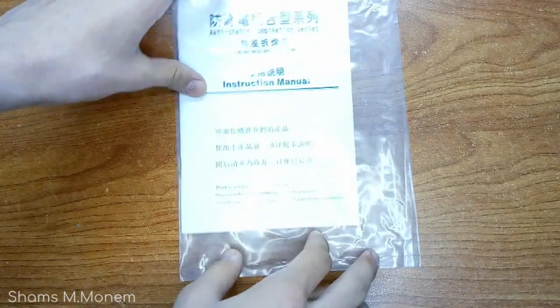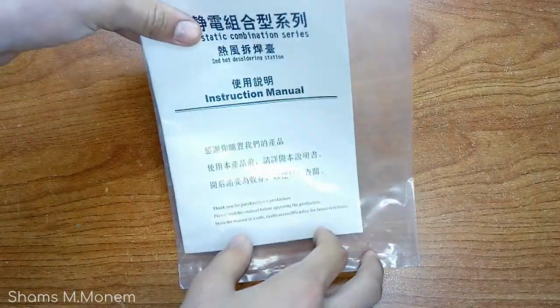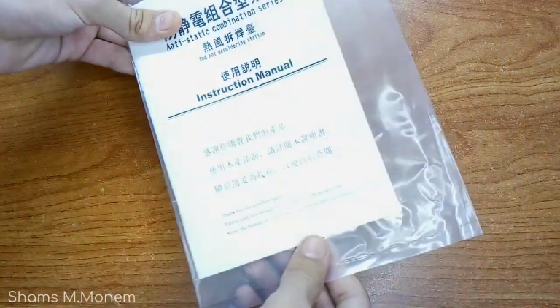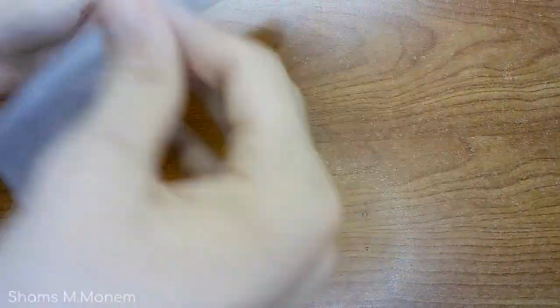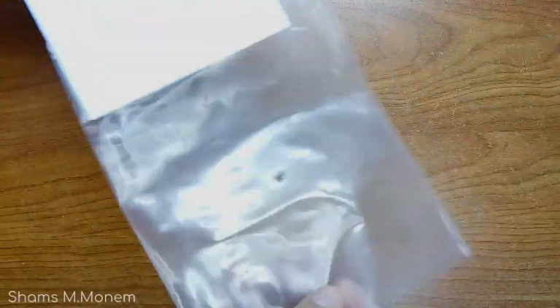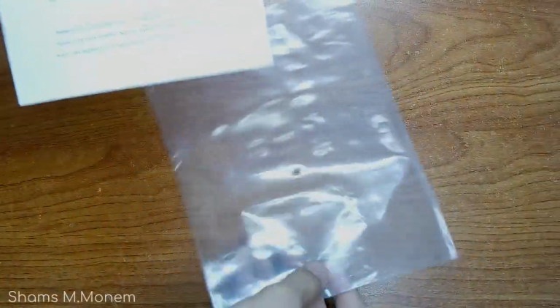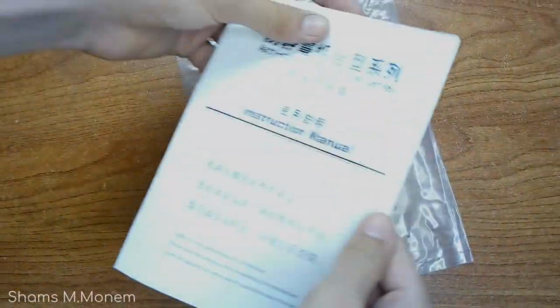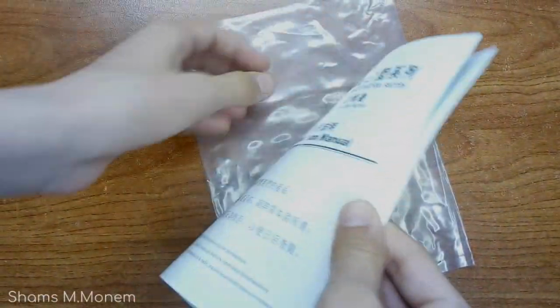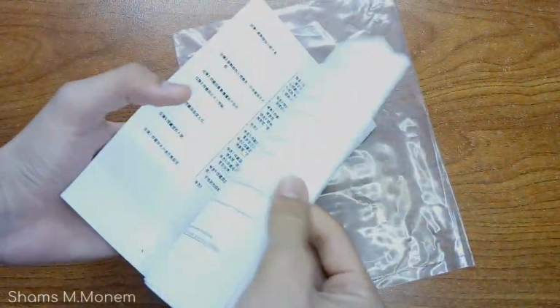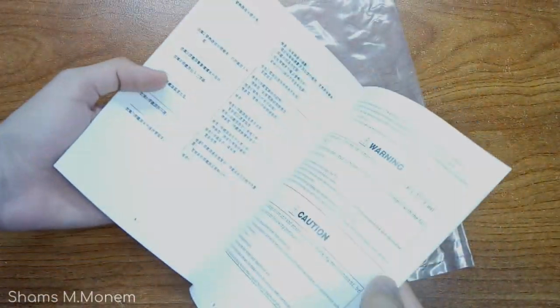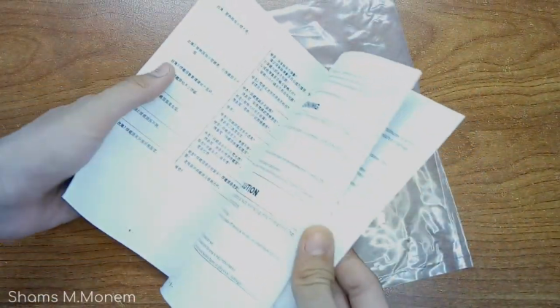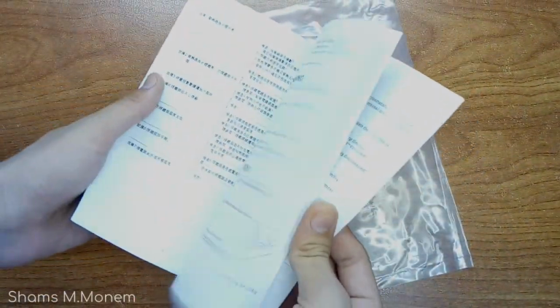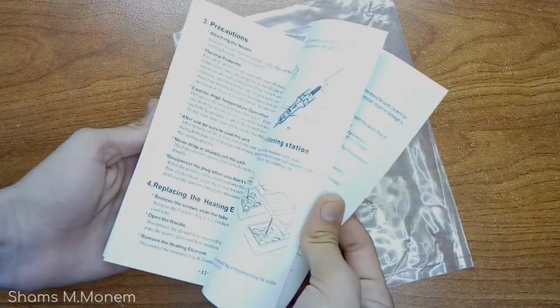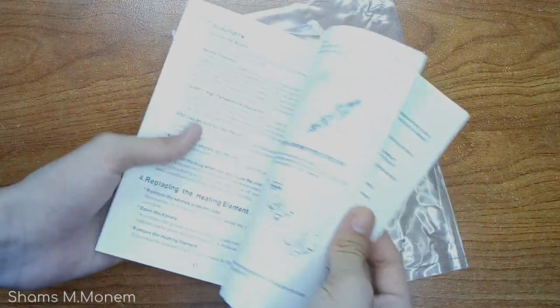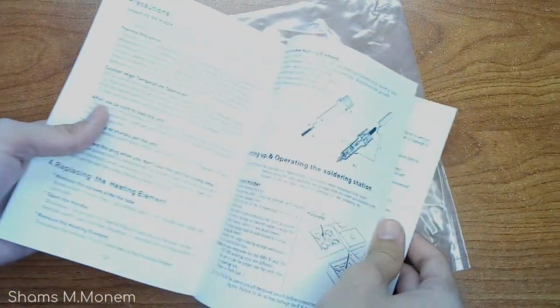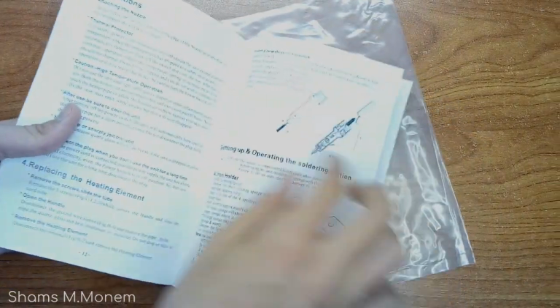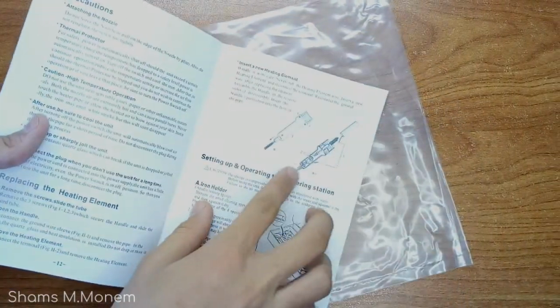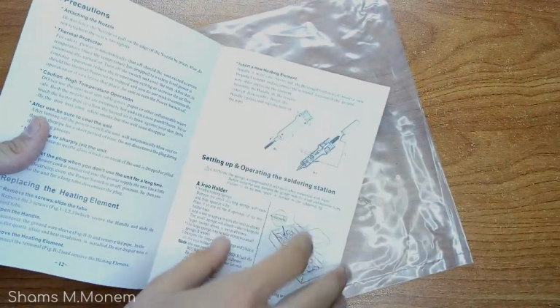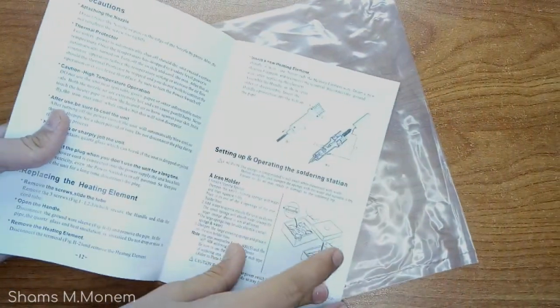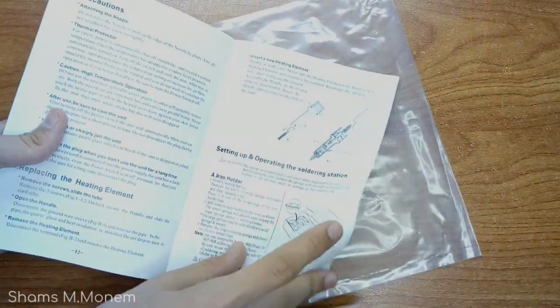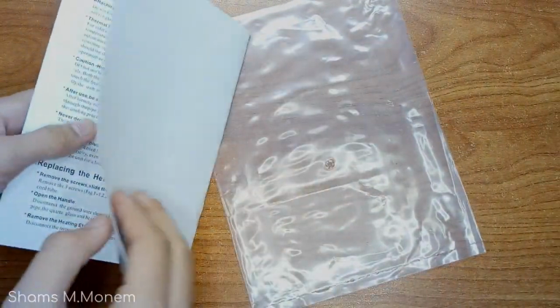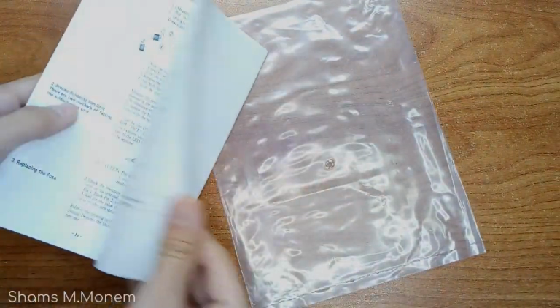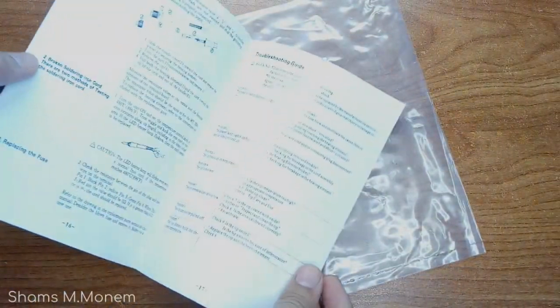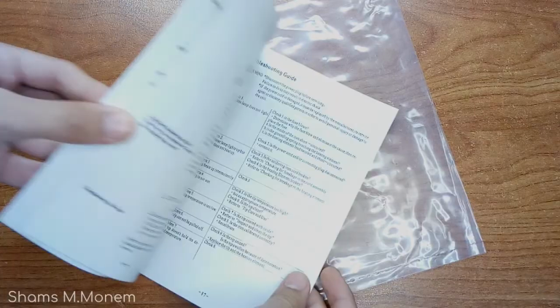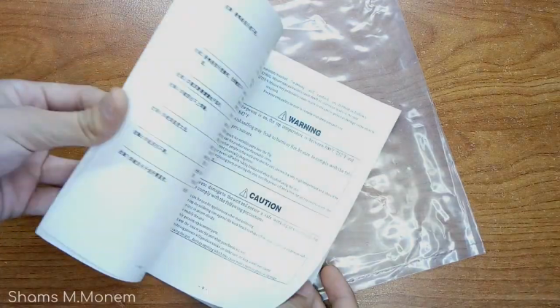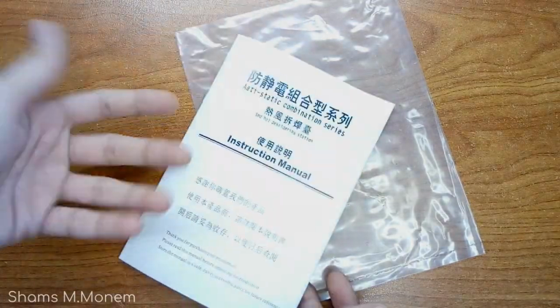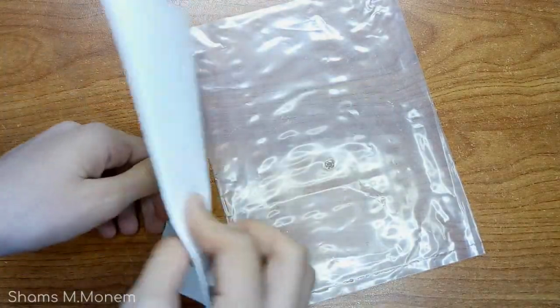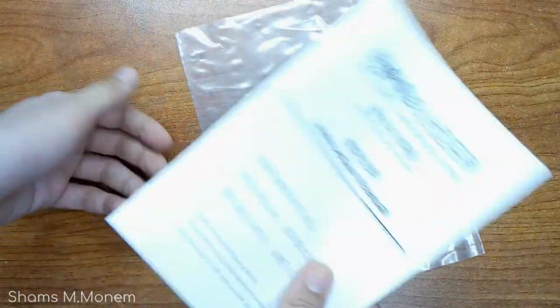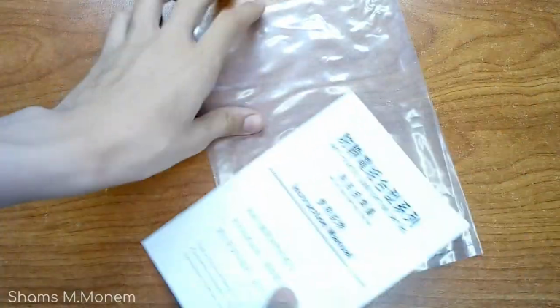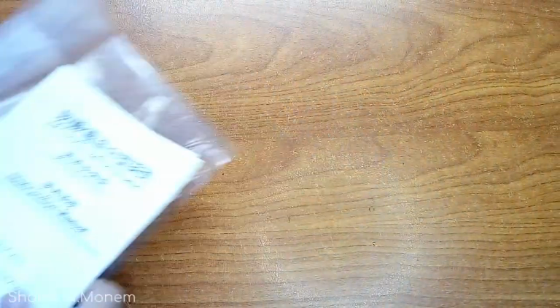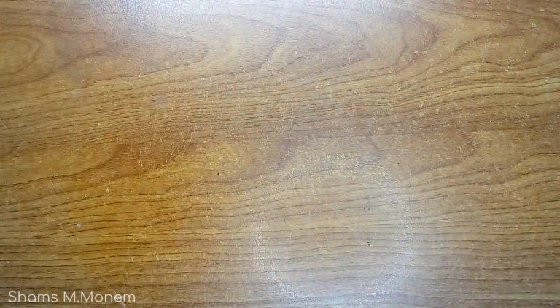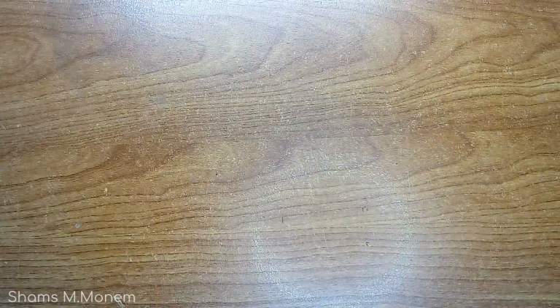And lastly, the manual, which in my particular case didn't help me at all — it didn't even specify the power of the device. You might get a different manual depending on your manufacturer, so keep that in mind.